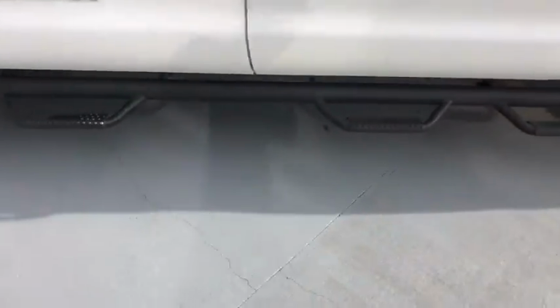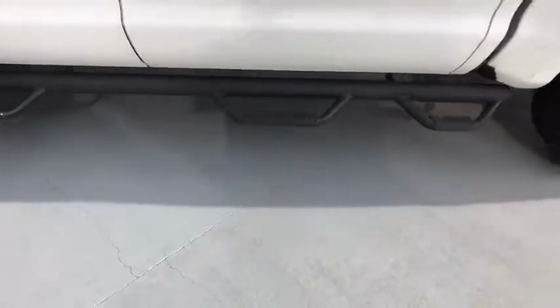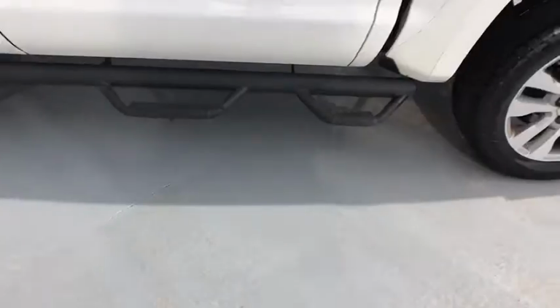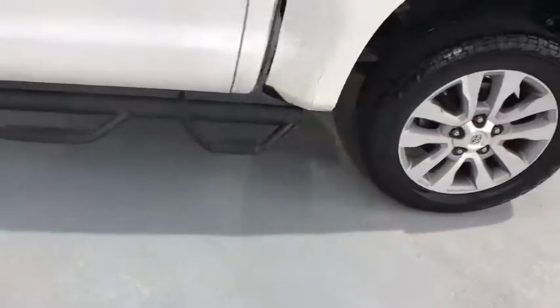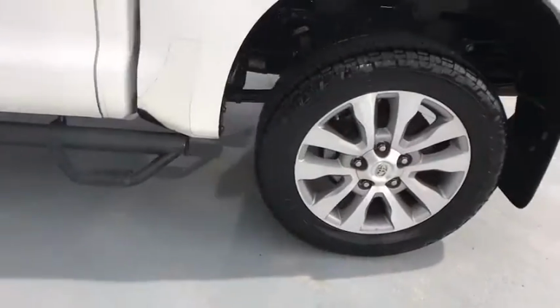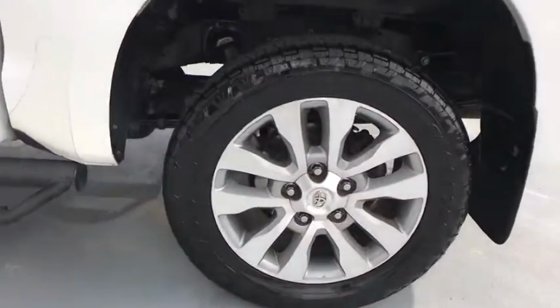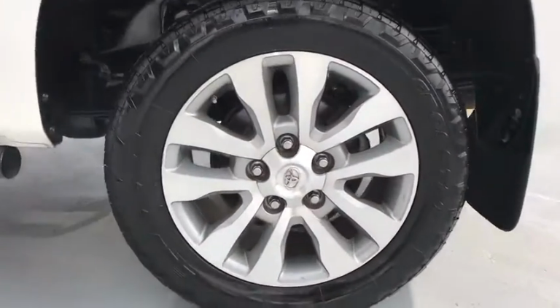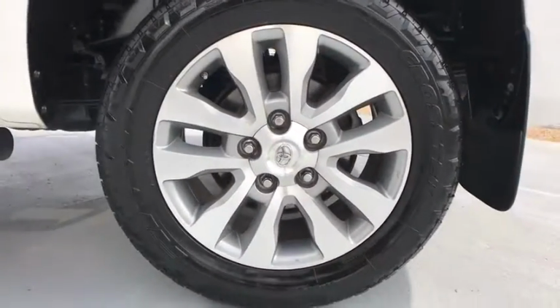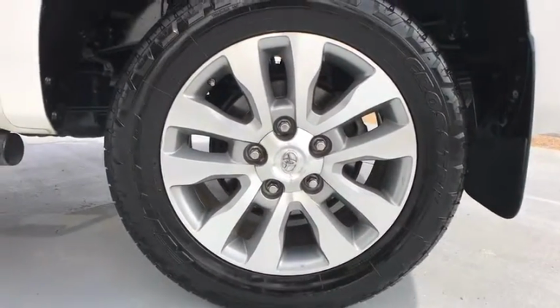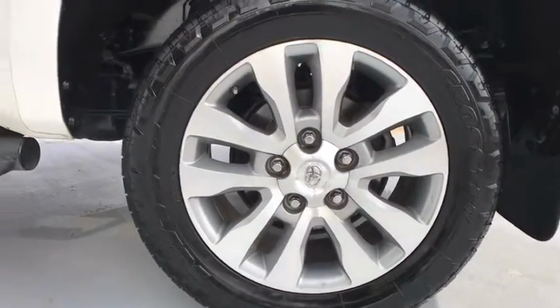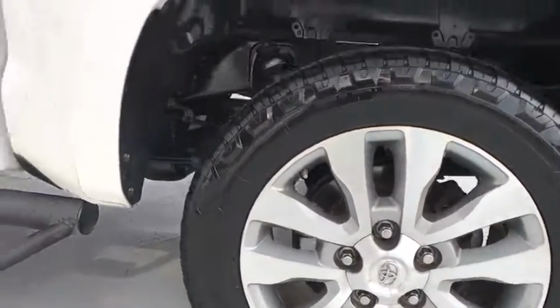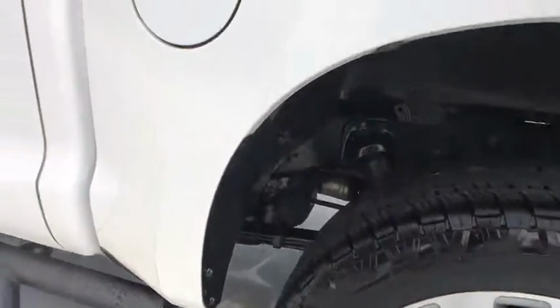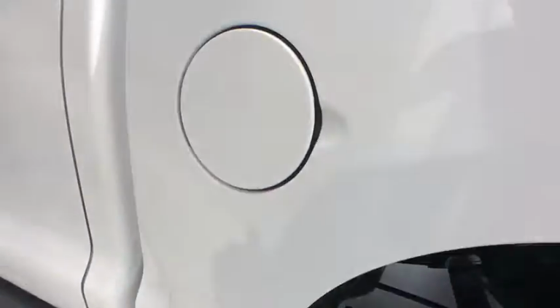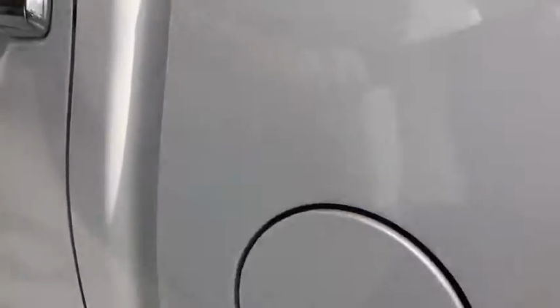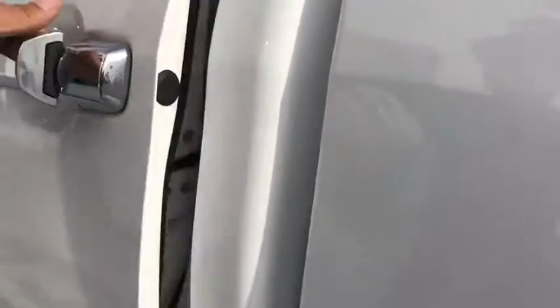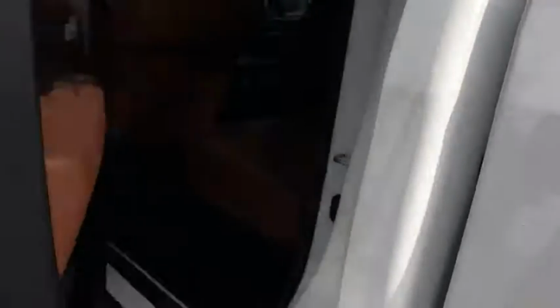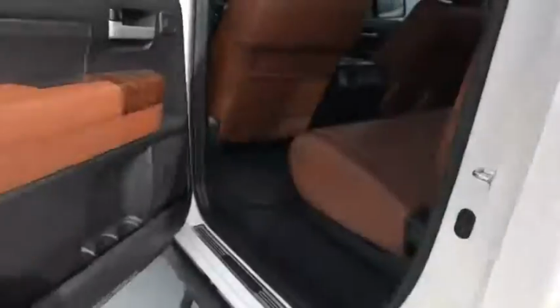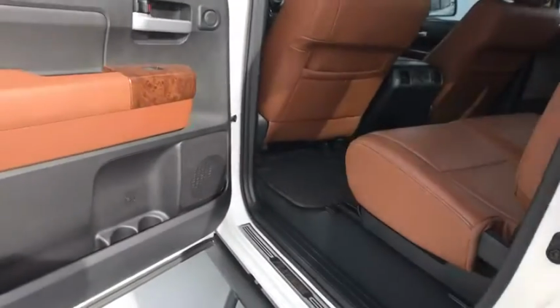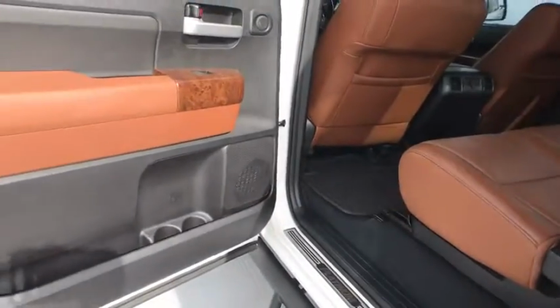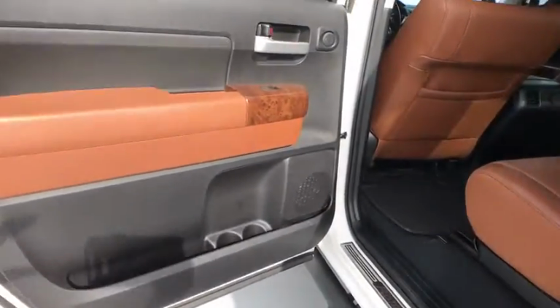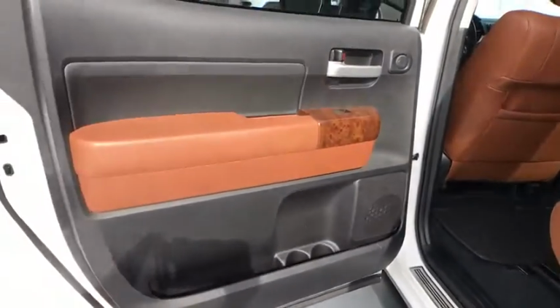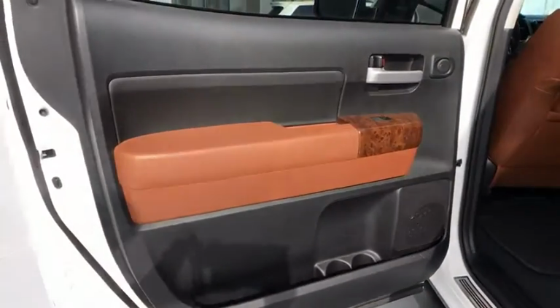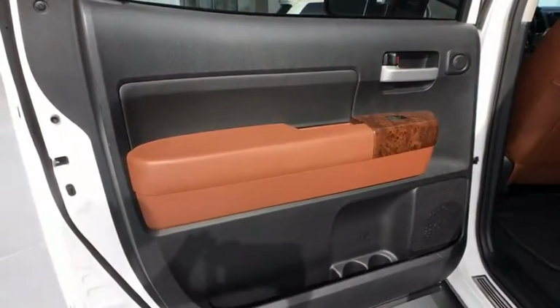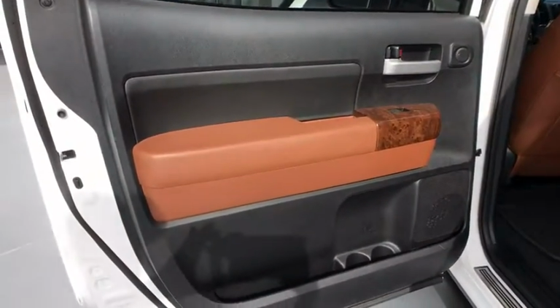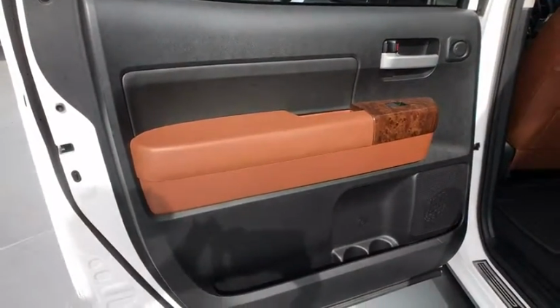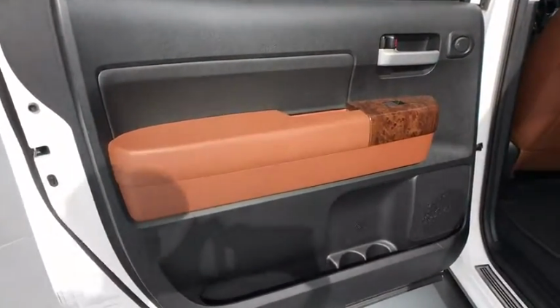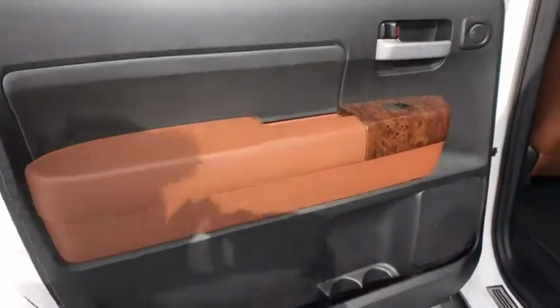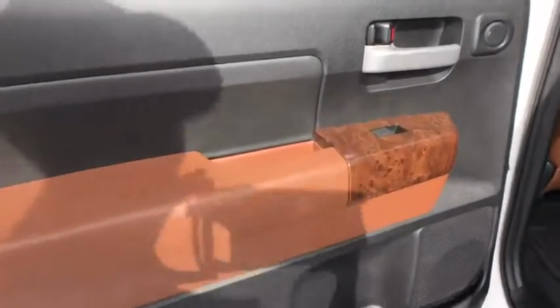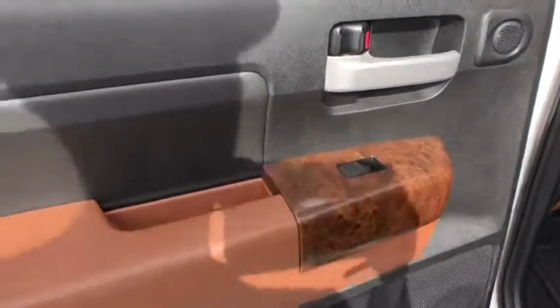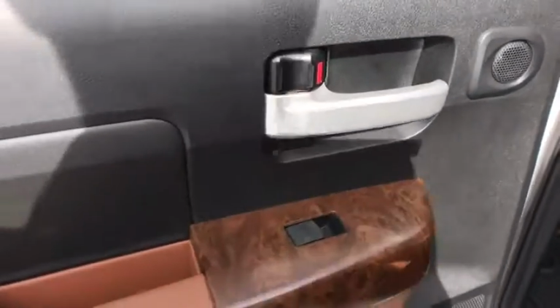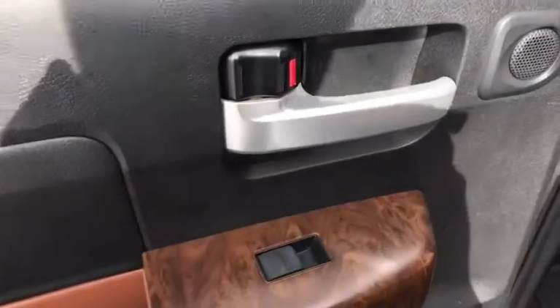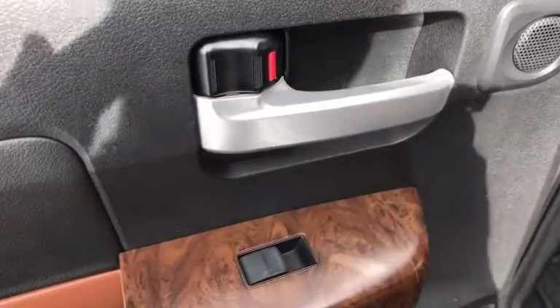Here are some of this vehicle's great options: stability control, traction control, anti-lock braking system, power passenger seat, steering wheel audio controls, keyless entry, backup camera.